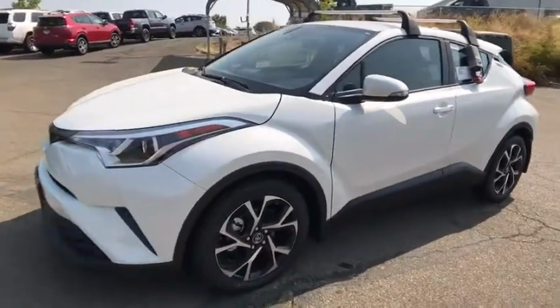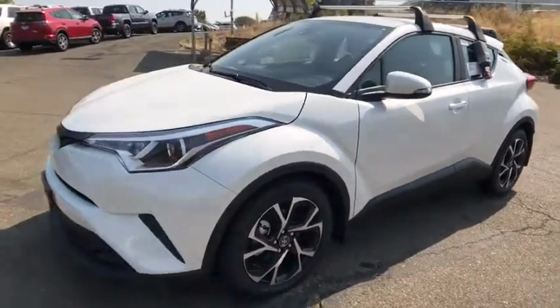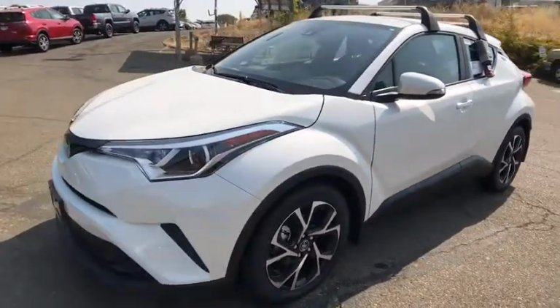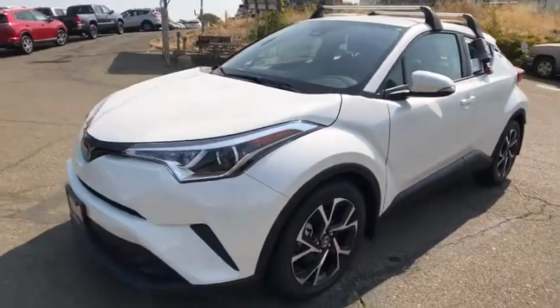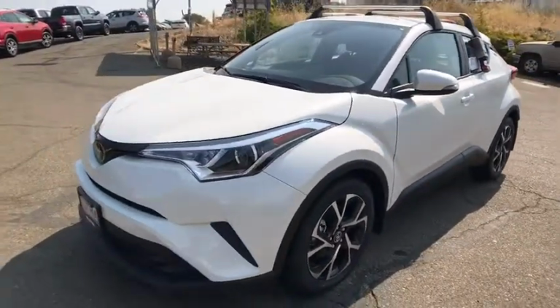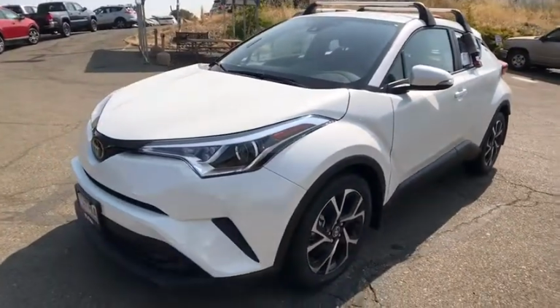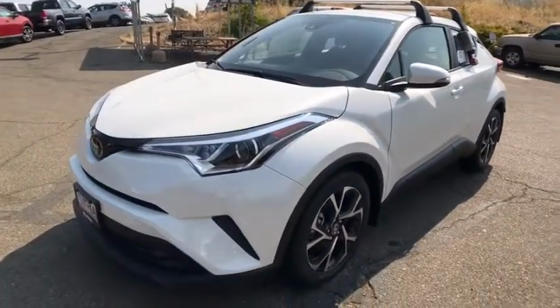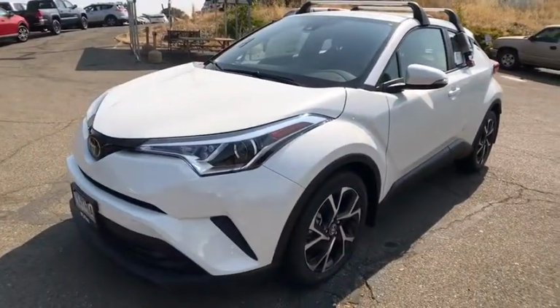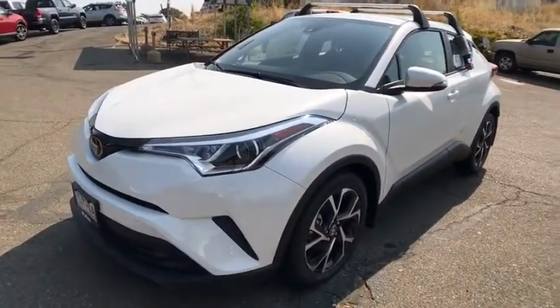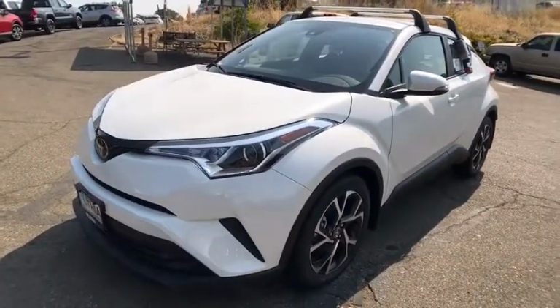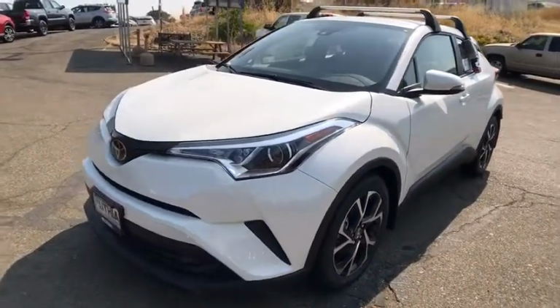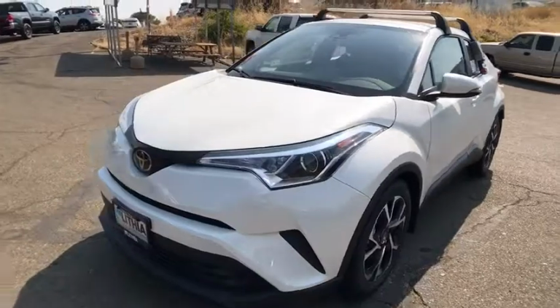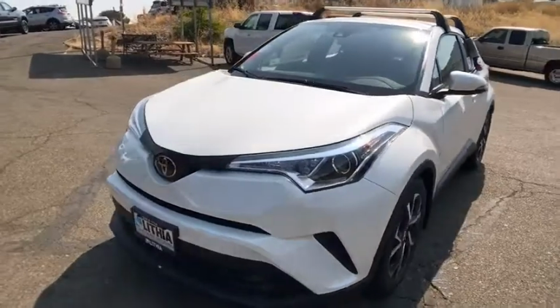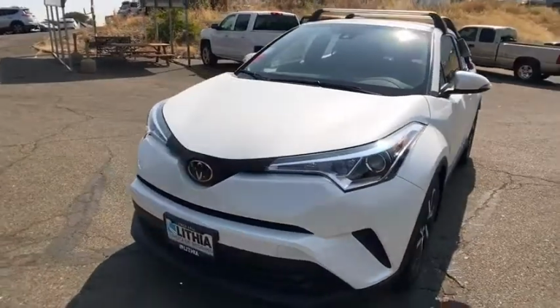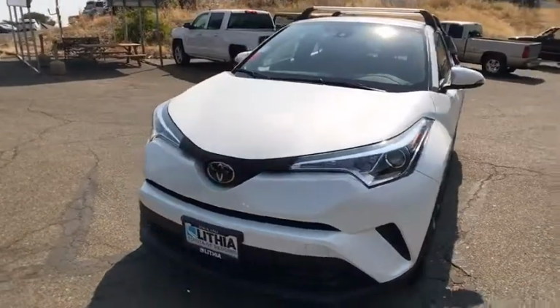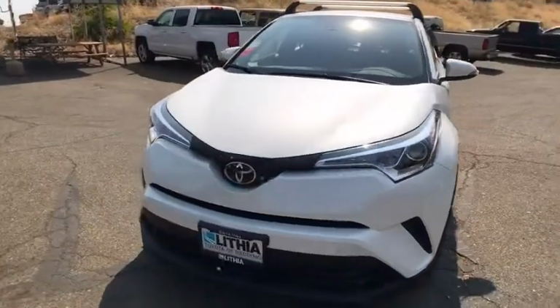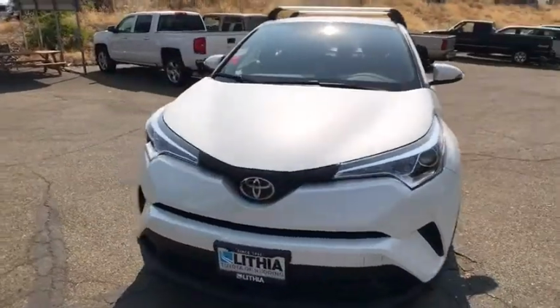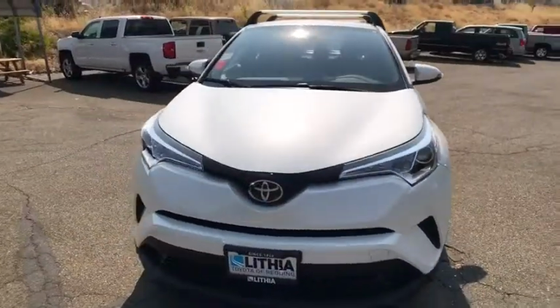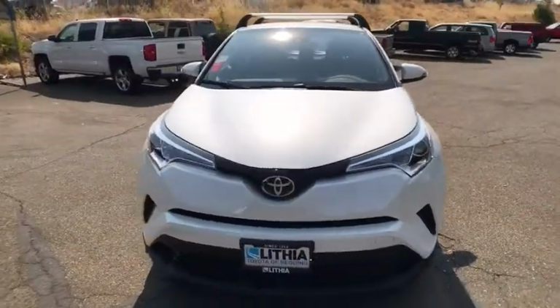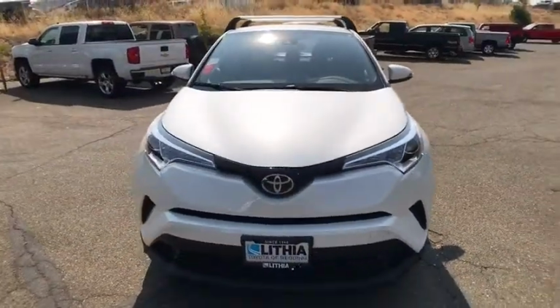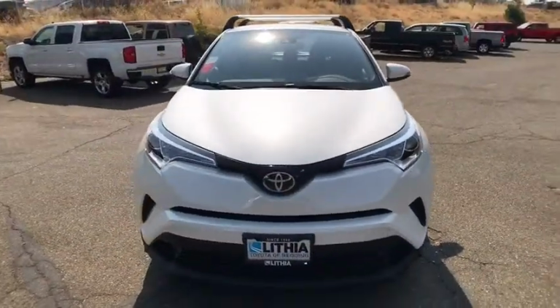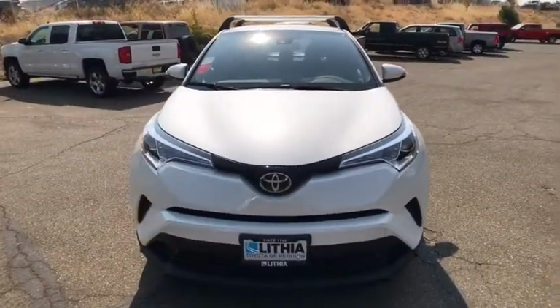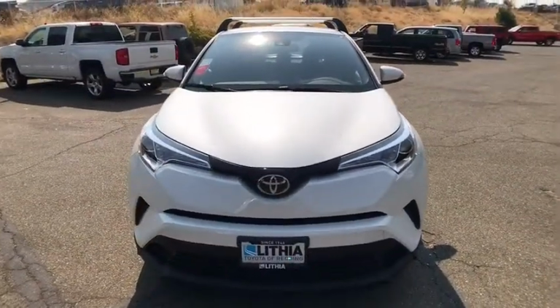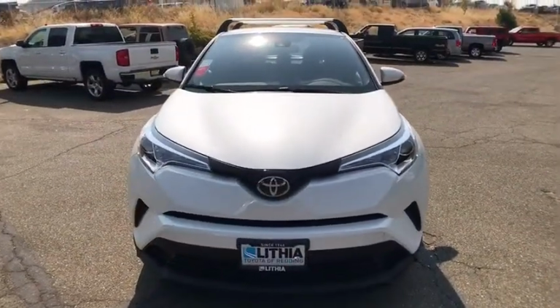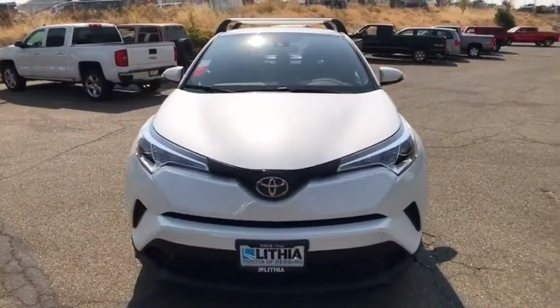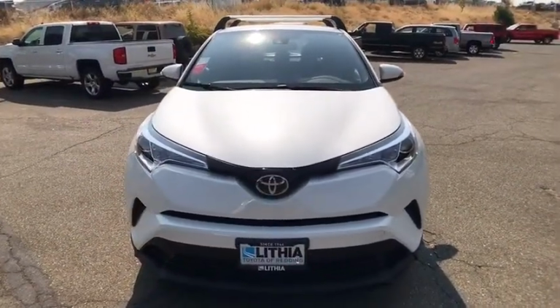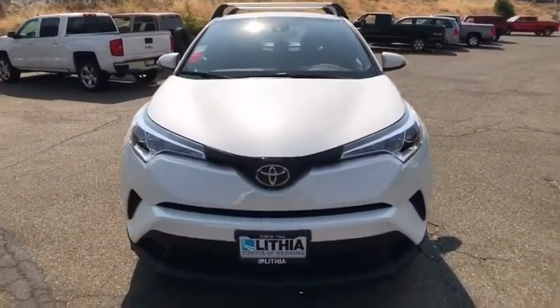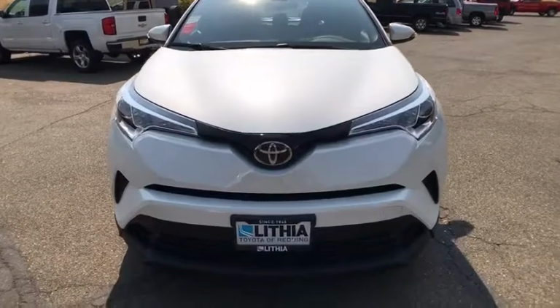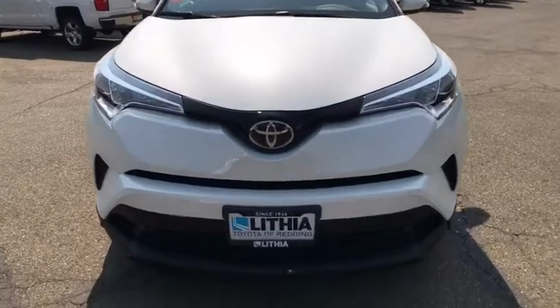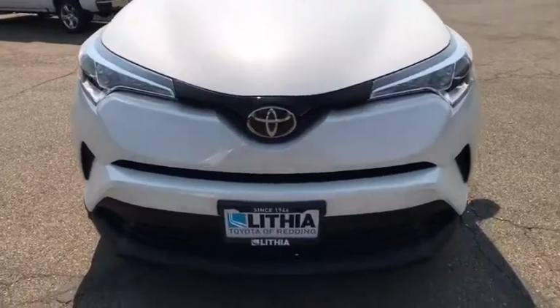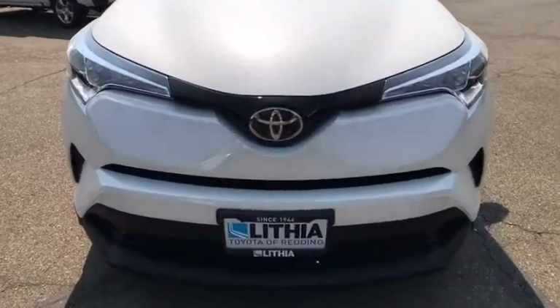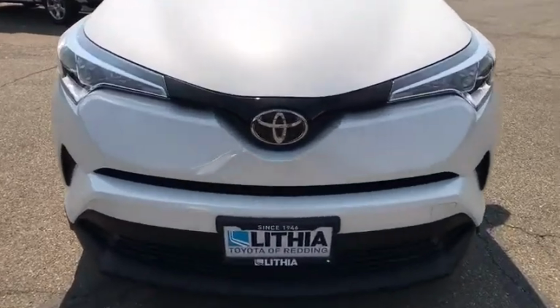Auto off headlights, passenger airbag, MP3 player, trip computer, electronic stability control, child safety locks. Come take a test drive today!